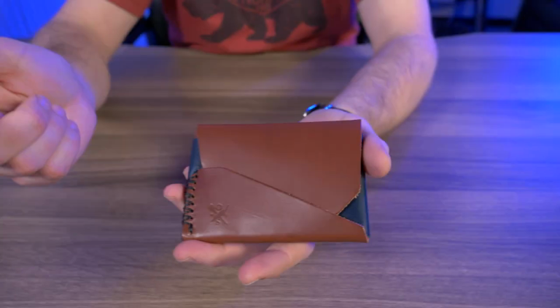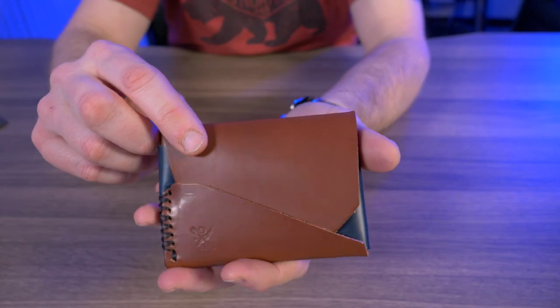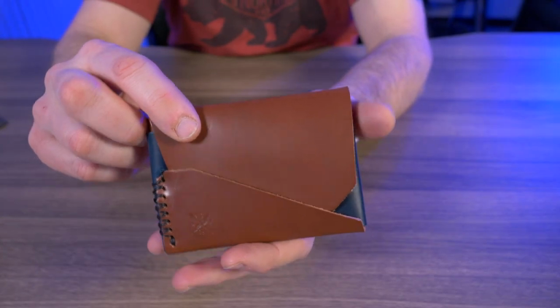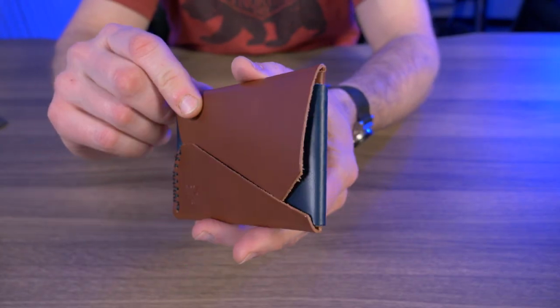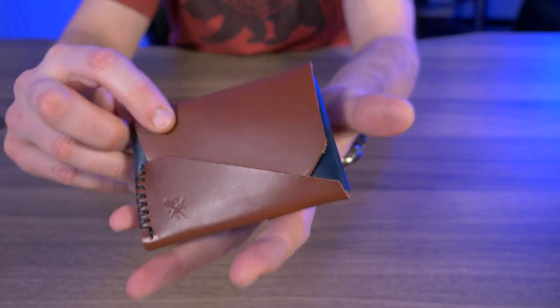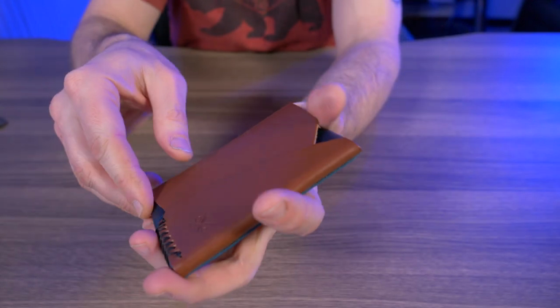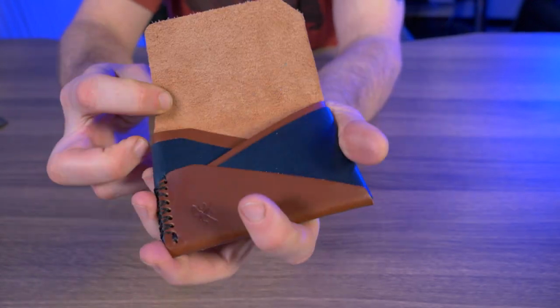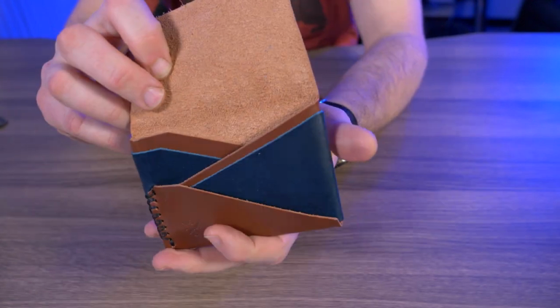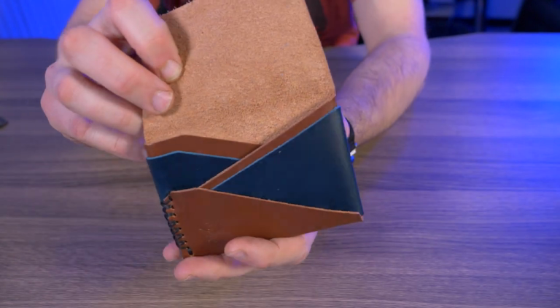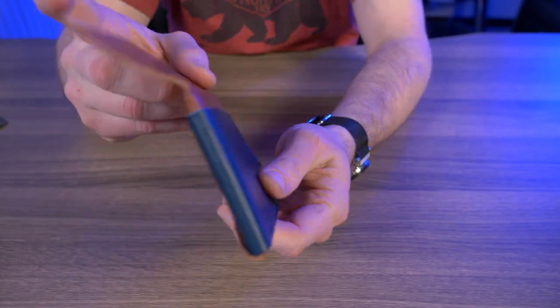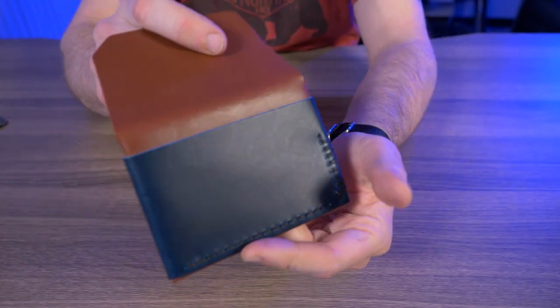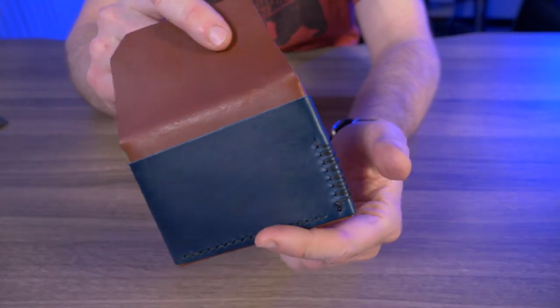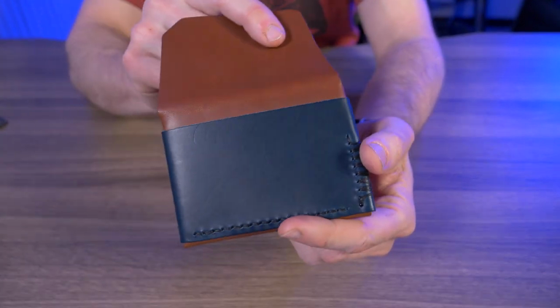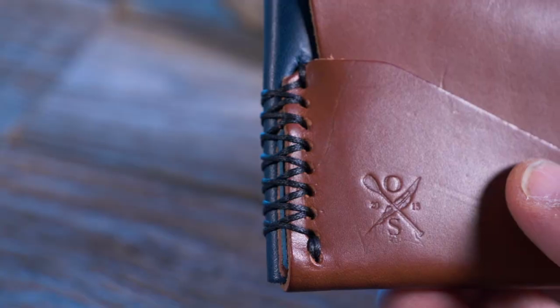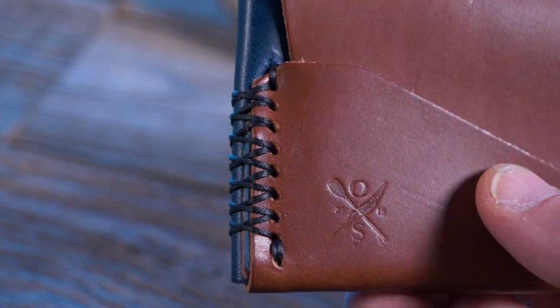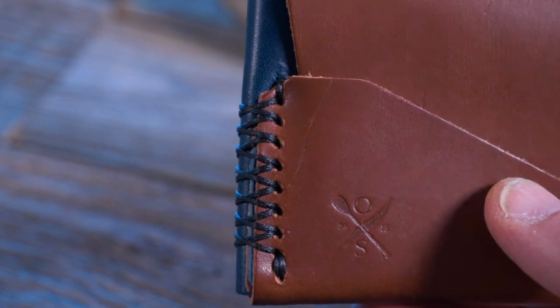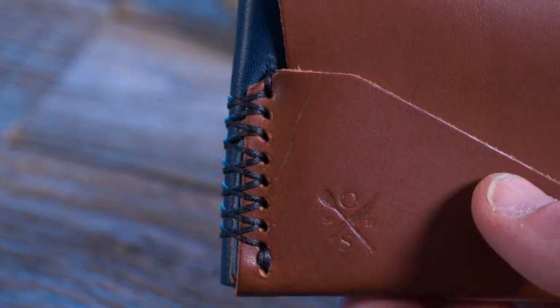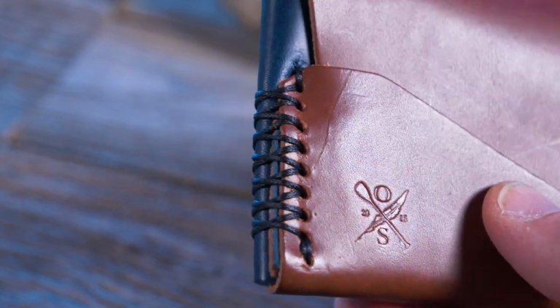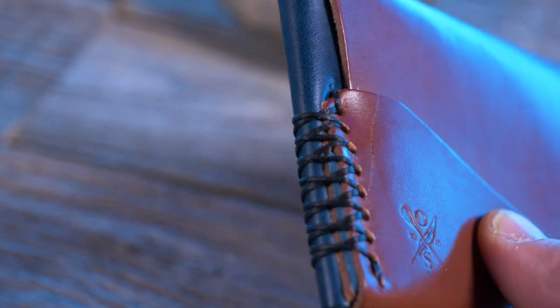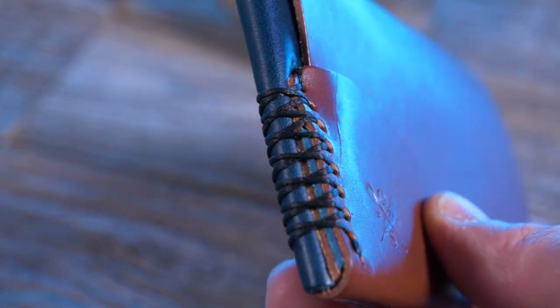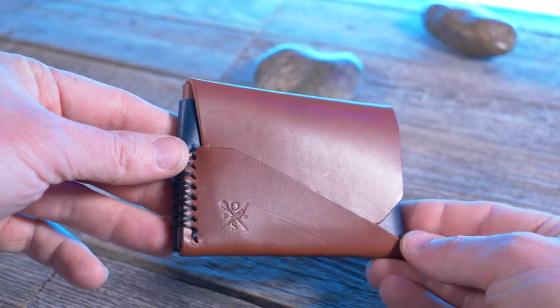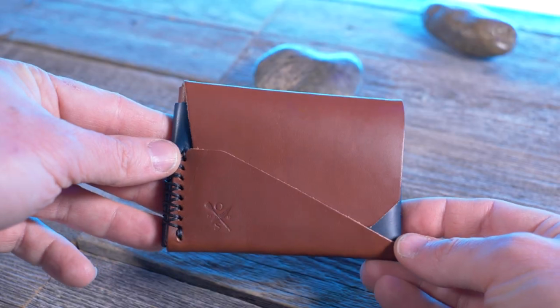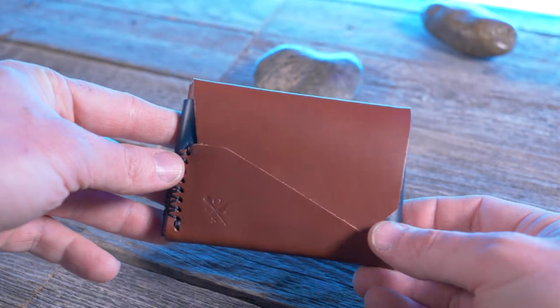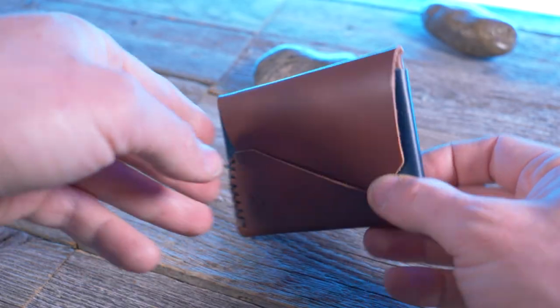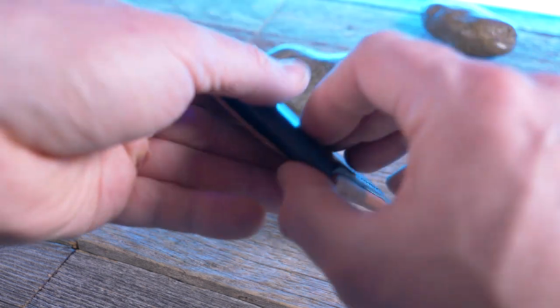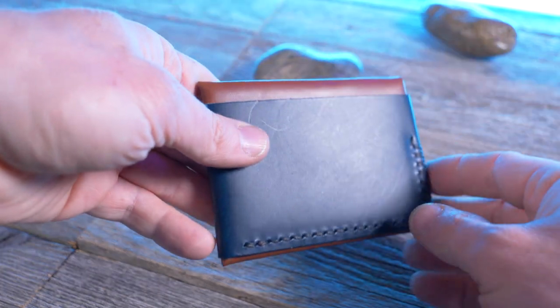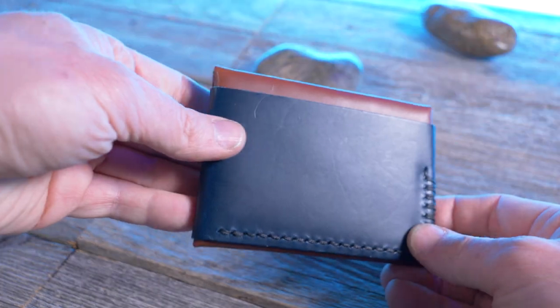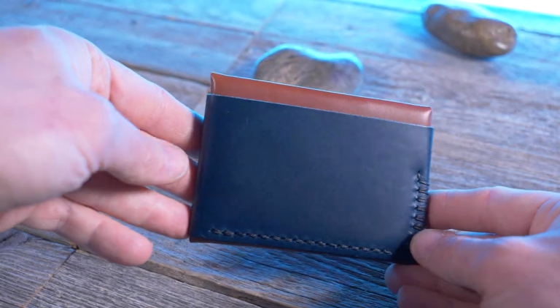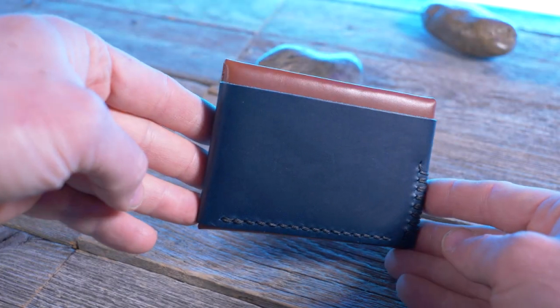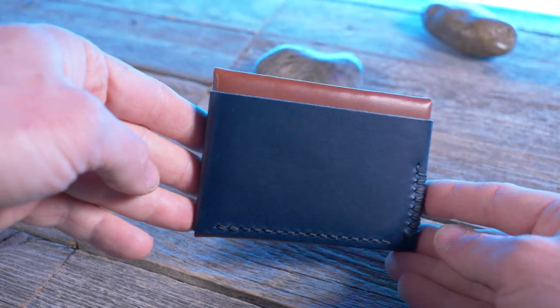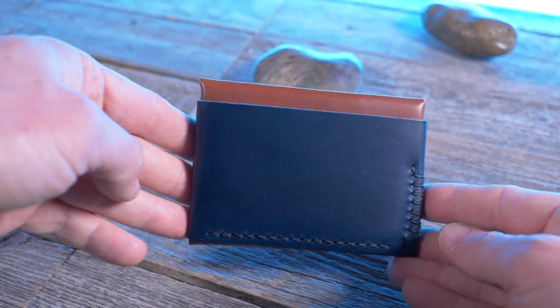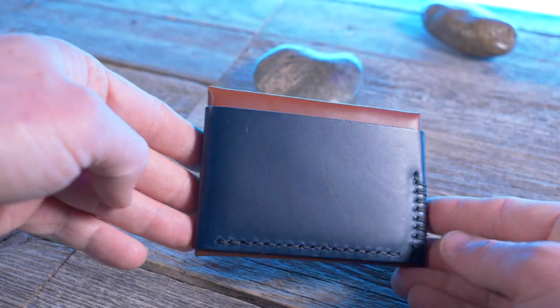I went with the chestnut color for the main portion, and blue for the secondary color — I think it looks awesome. My color choice for the thread was black. There are just so many options for colors on this thing; you'll spend an hour just trying to figure out what color combination you want.